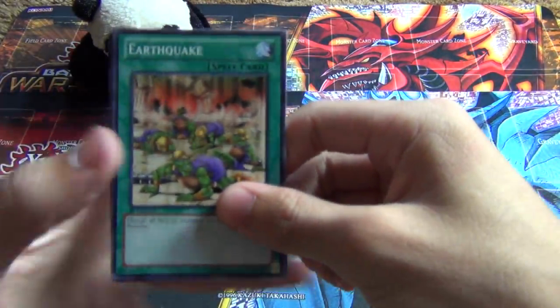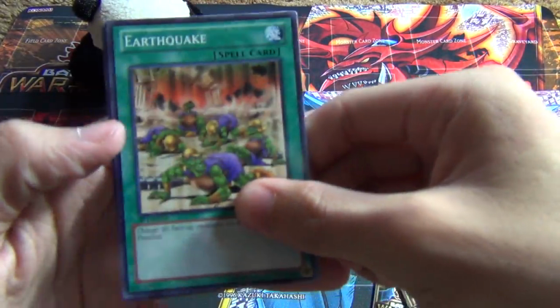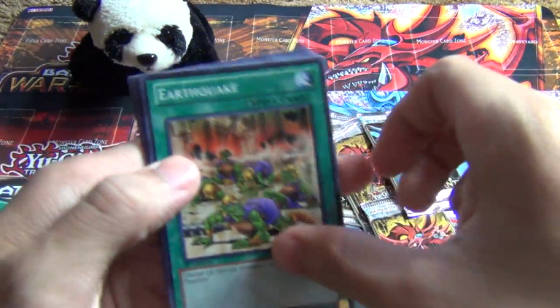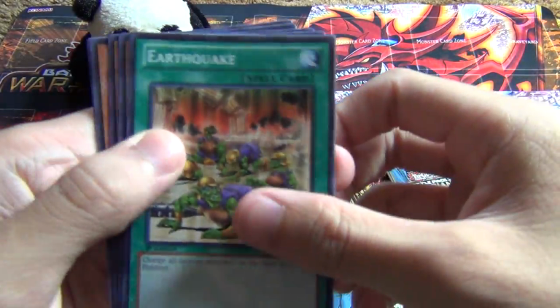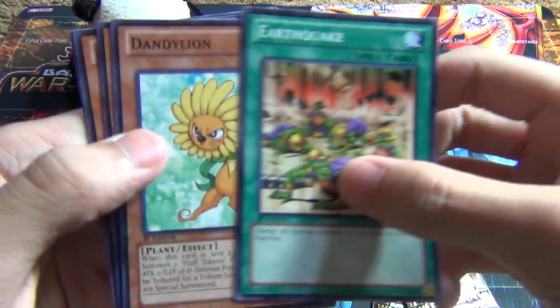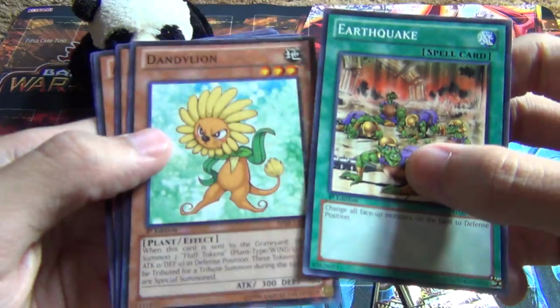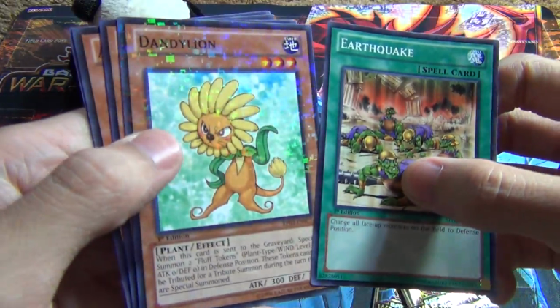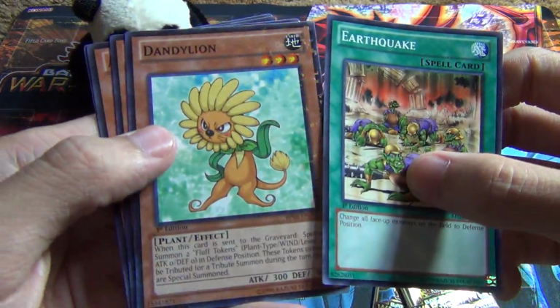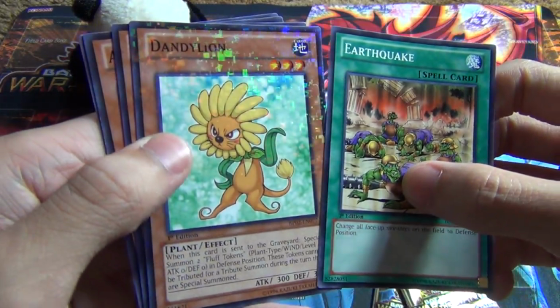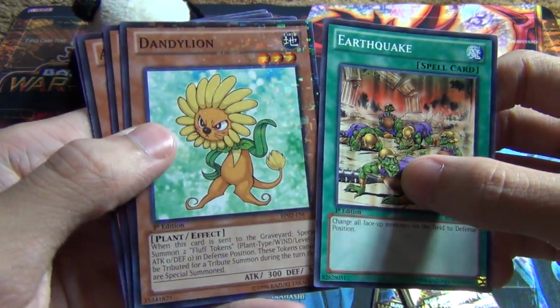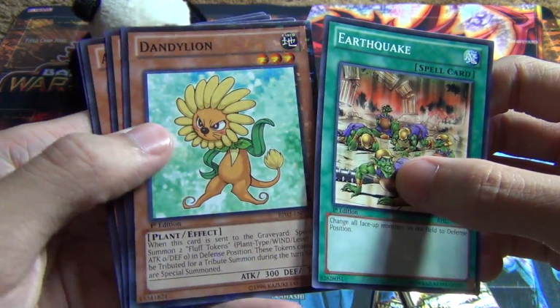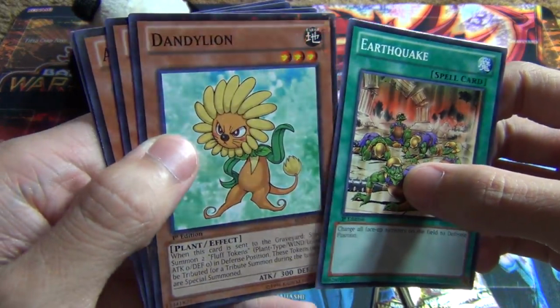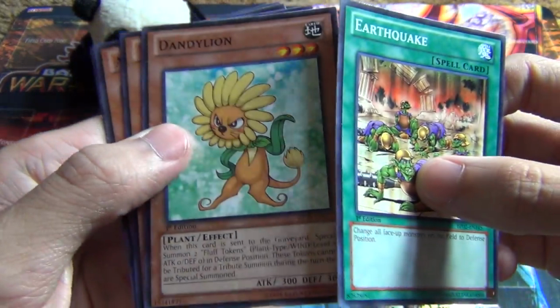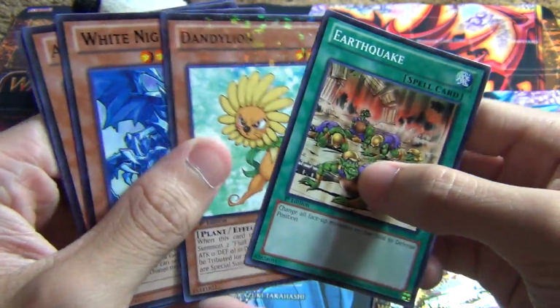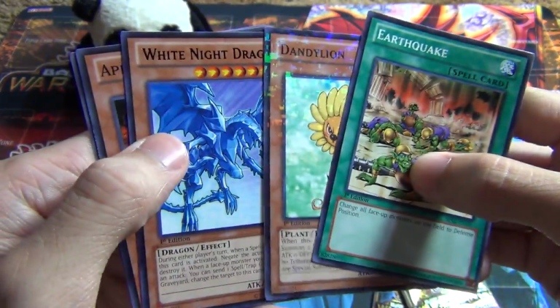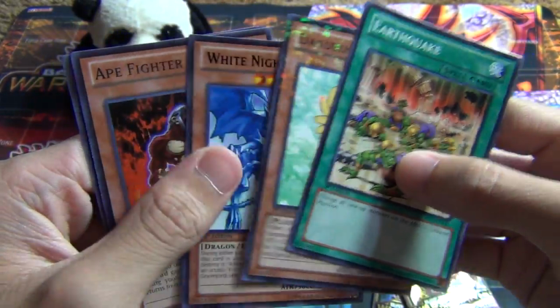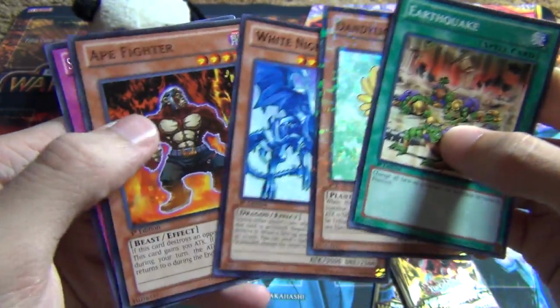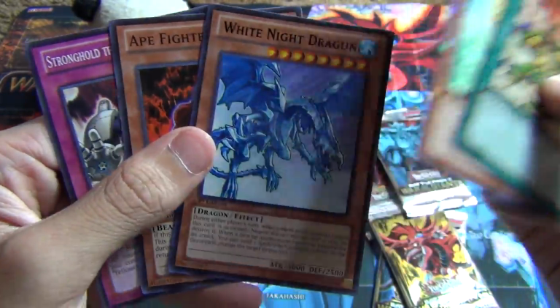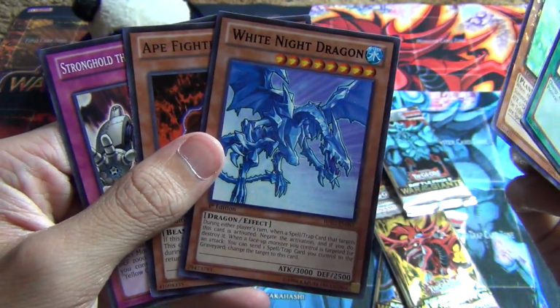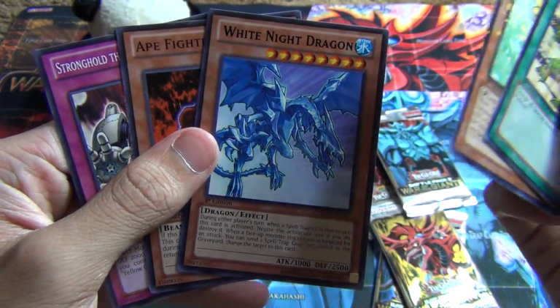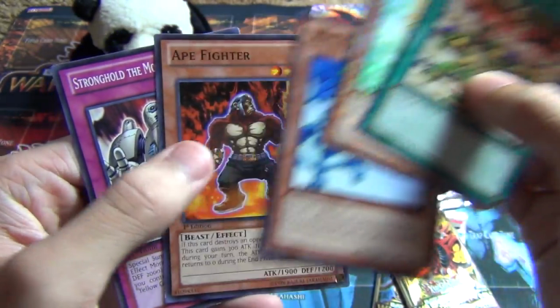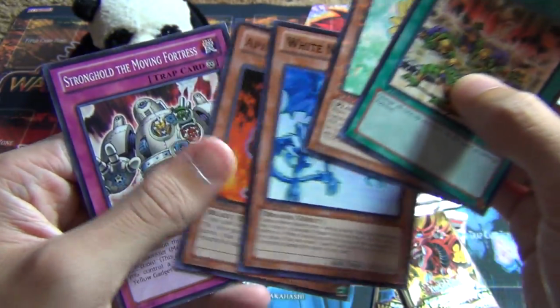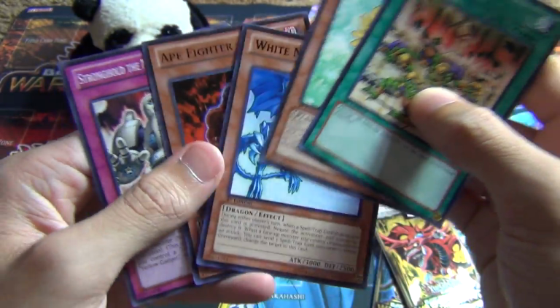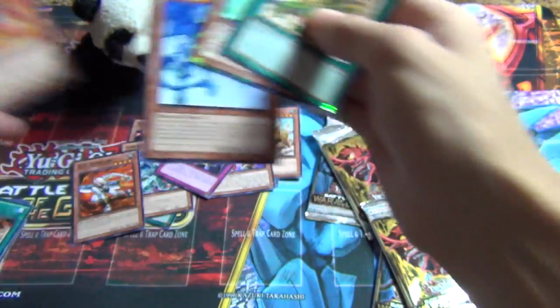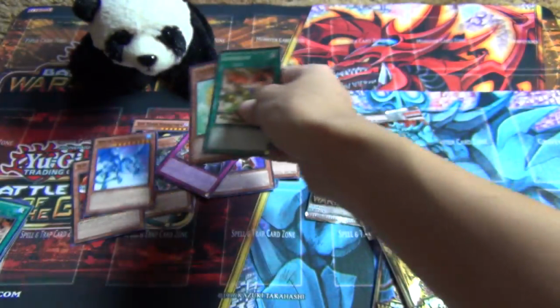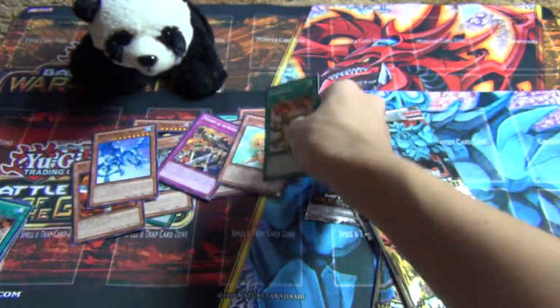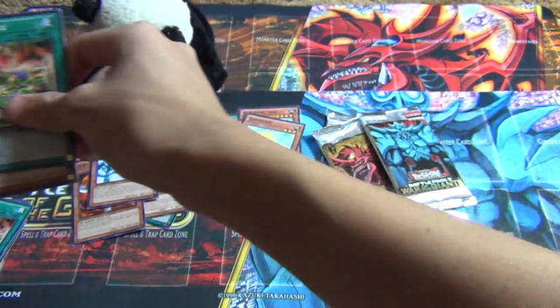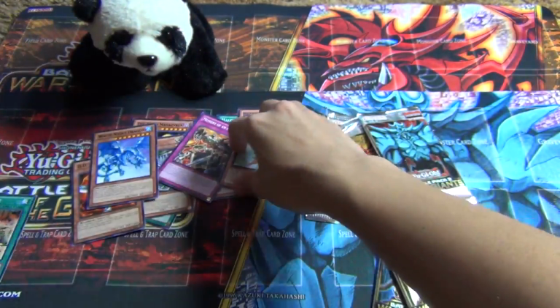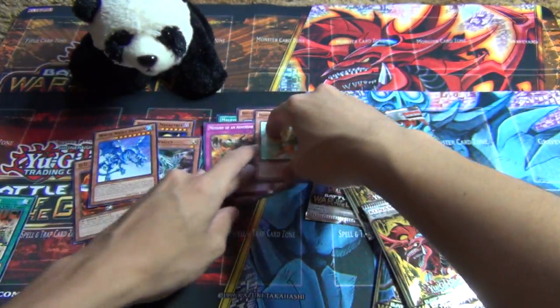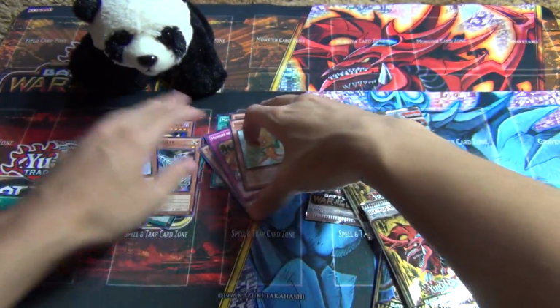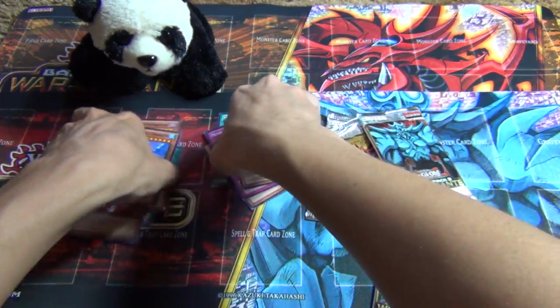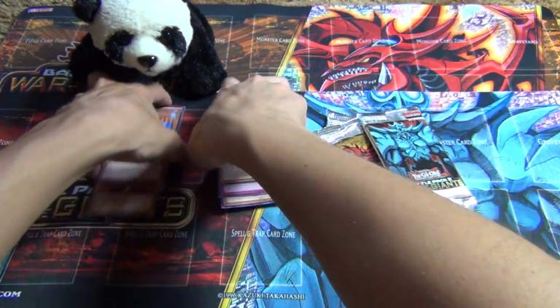I got another Earthquake — what the heck? That was my last pack too. A Mosaic Rare Dandelion — that looks awesome. And a White Knight Dragon. Dandelion's pretty cool.